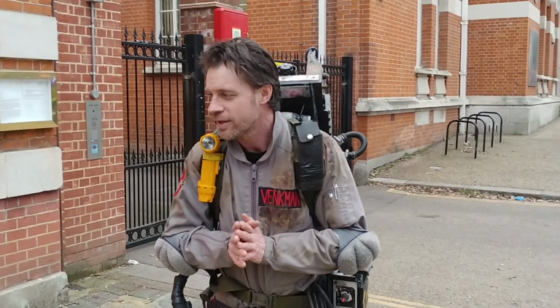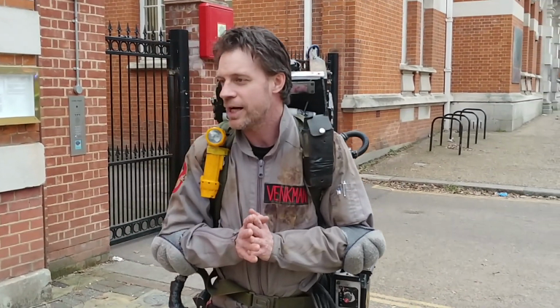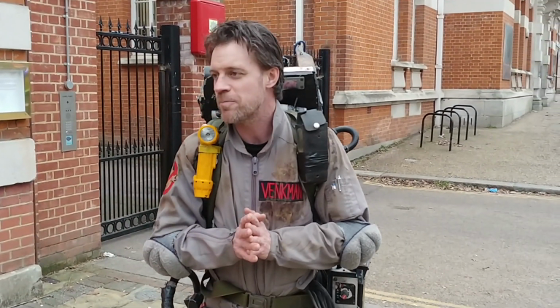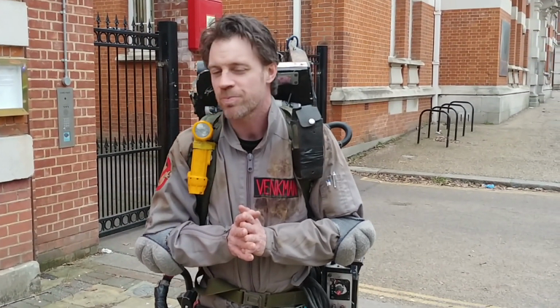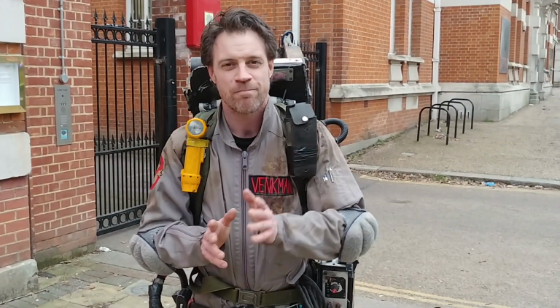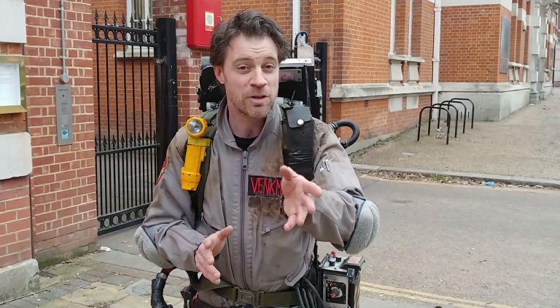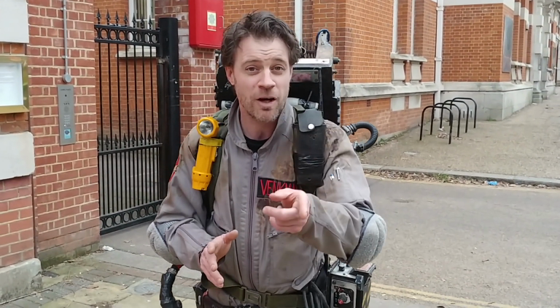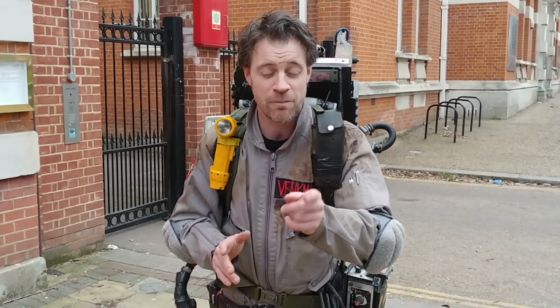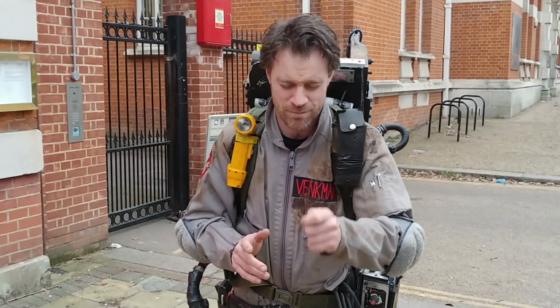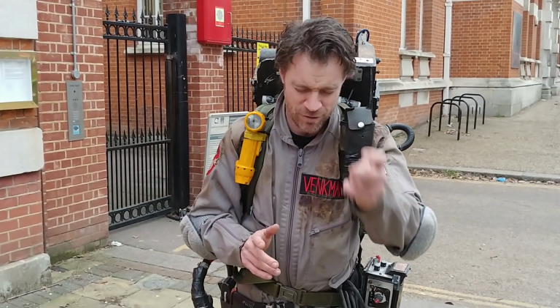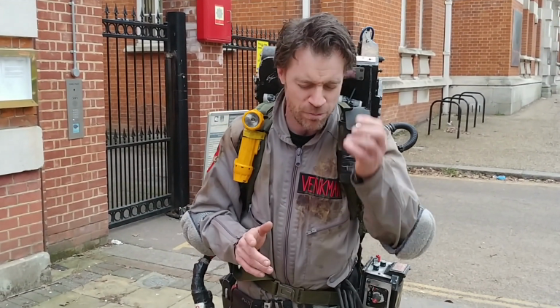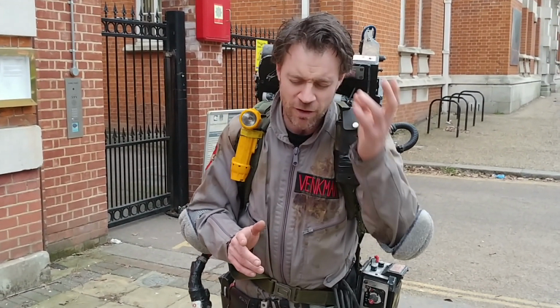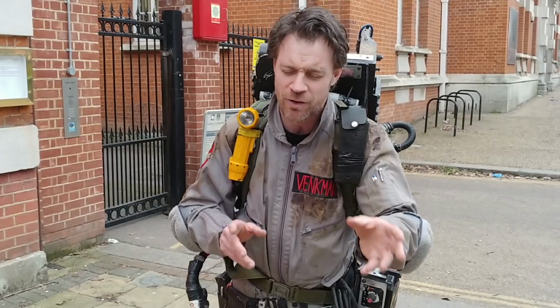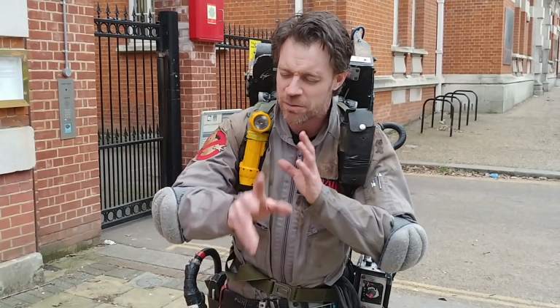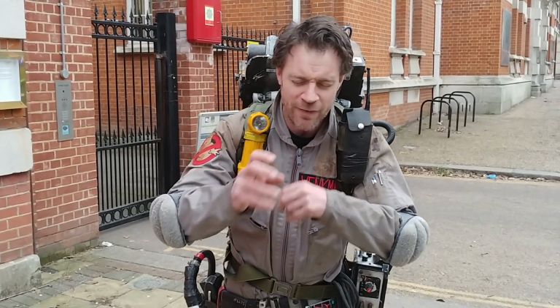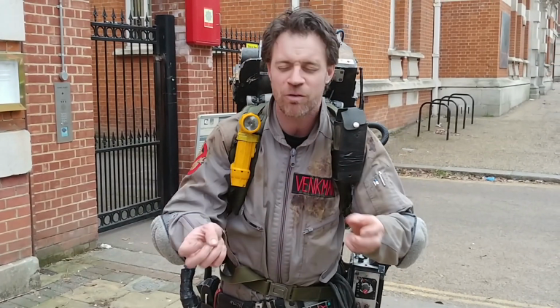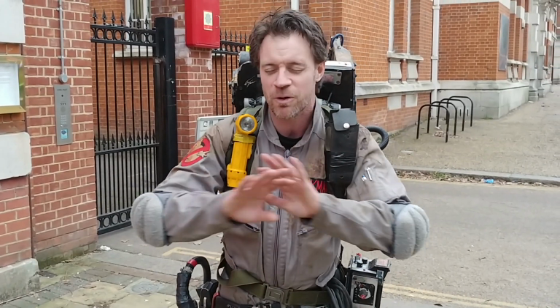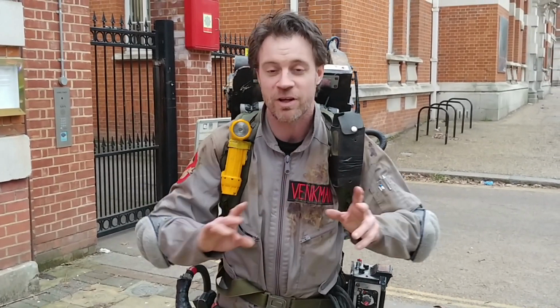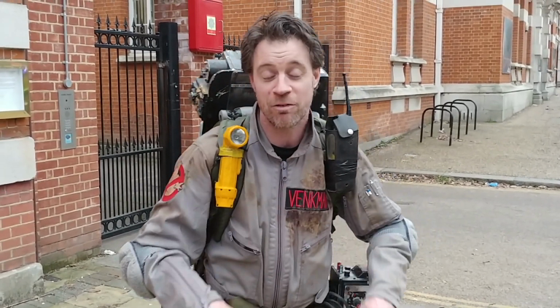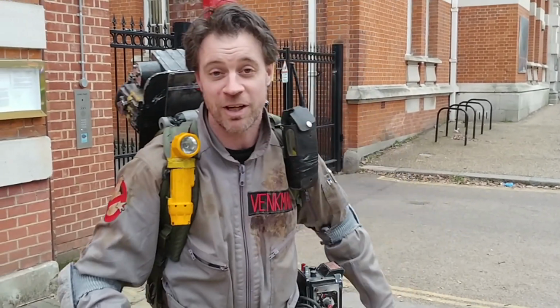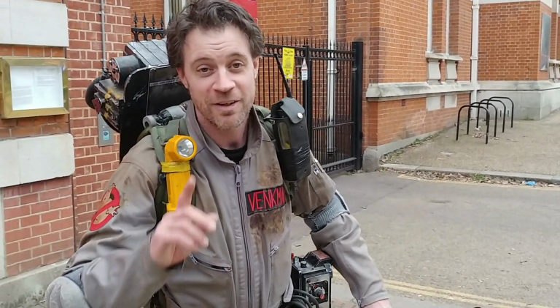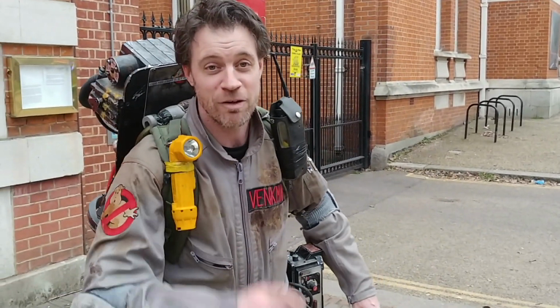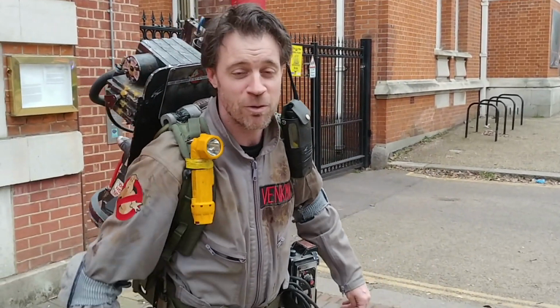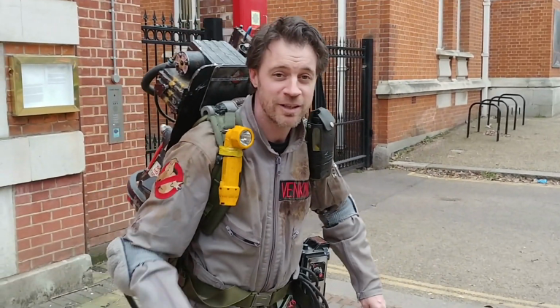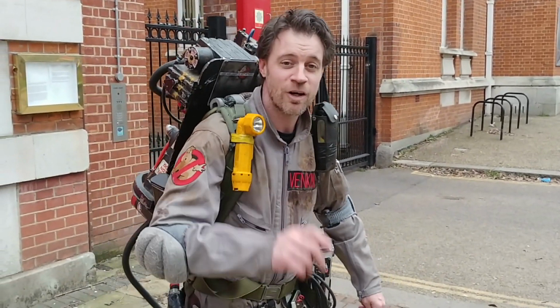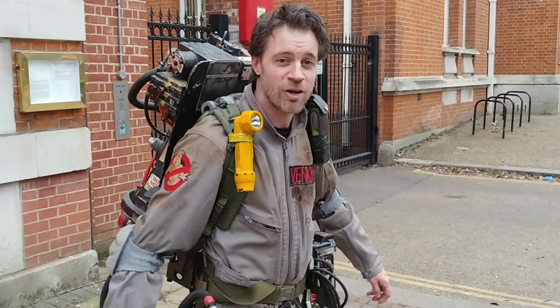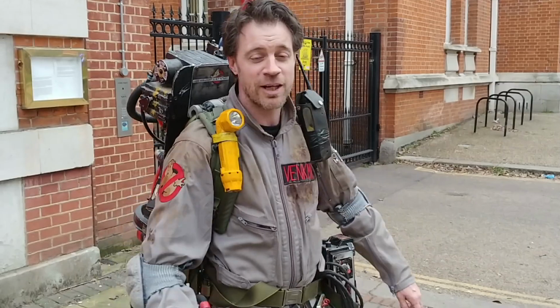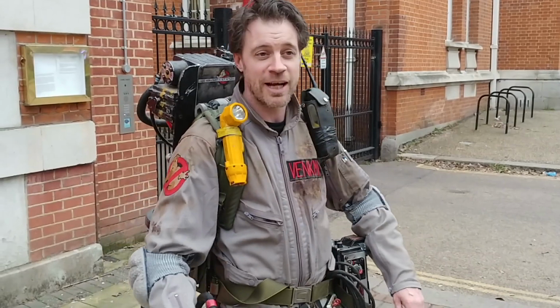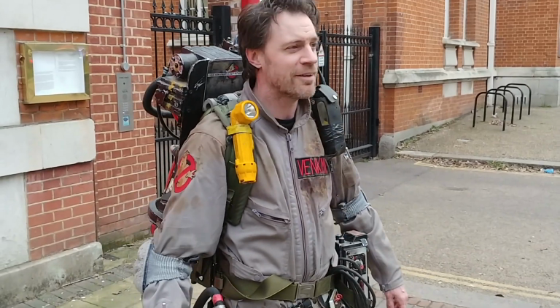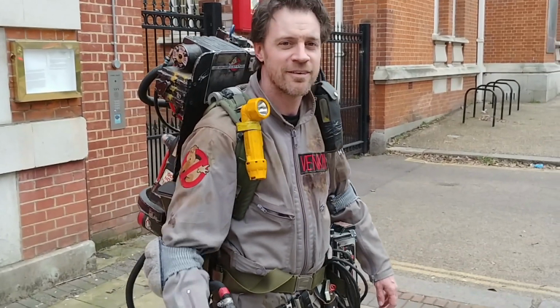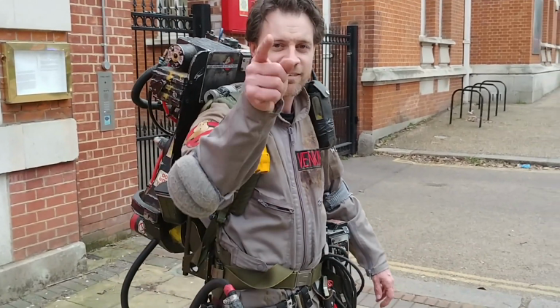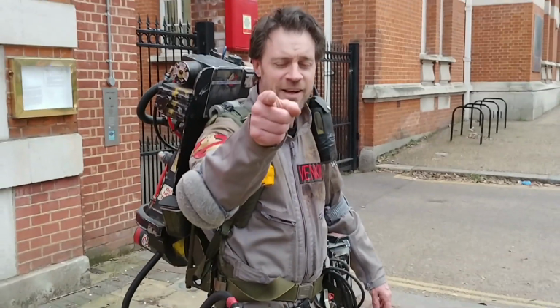They were definitely khaki suits, probably dyed grey — some of them didn't dye that well, so who knows. Anyway, thank you very much for watching, look after yourself, see you later and take care.